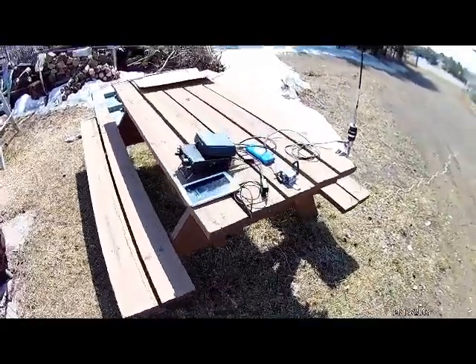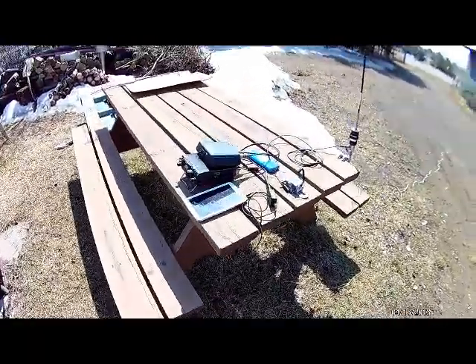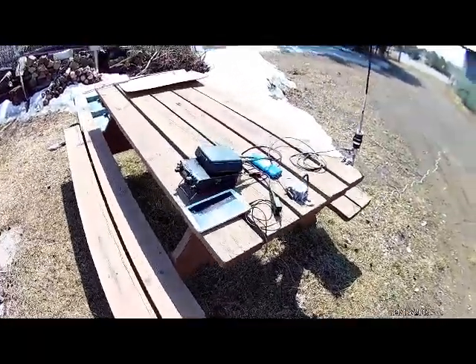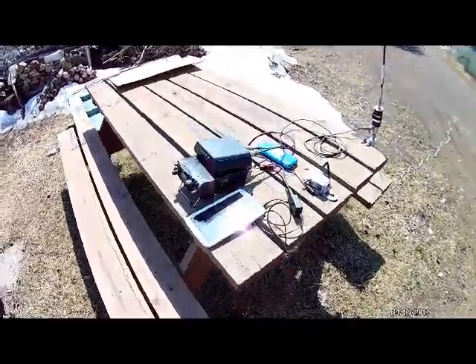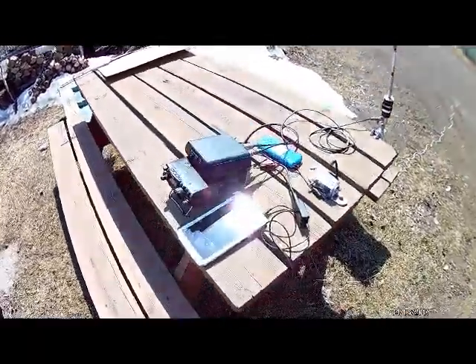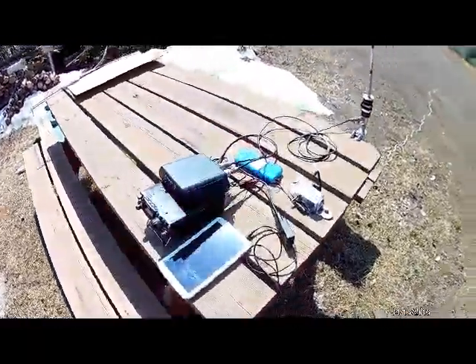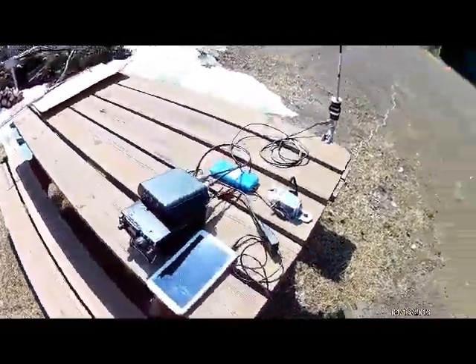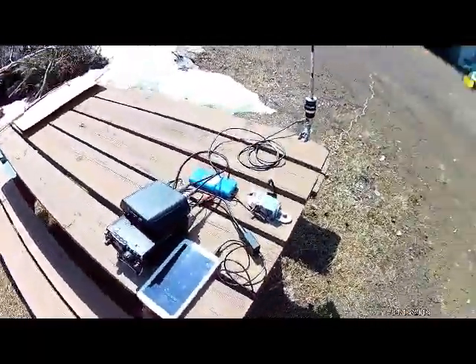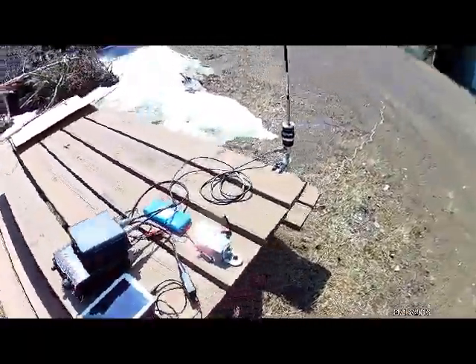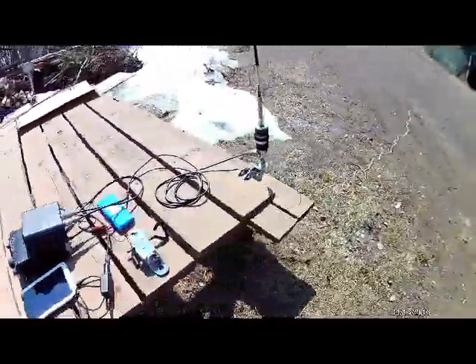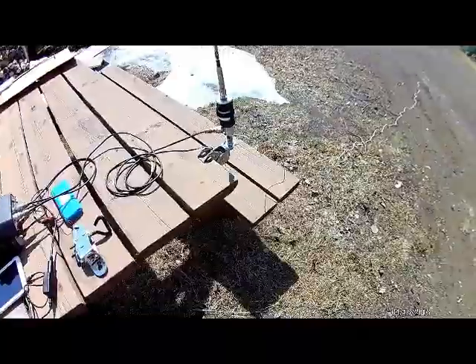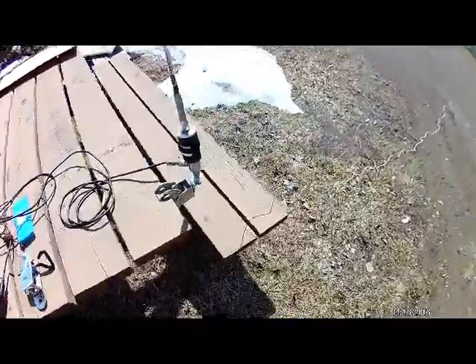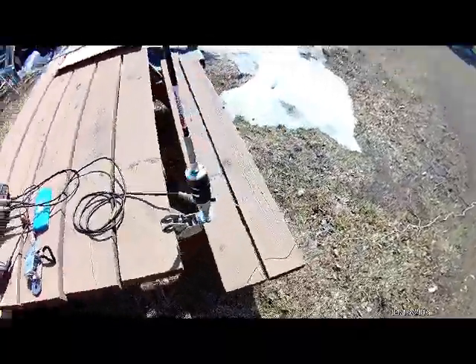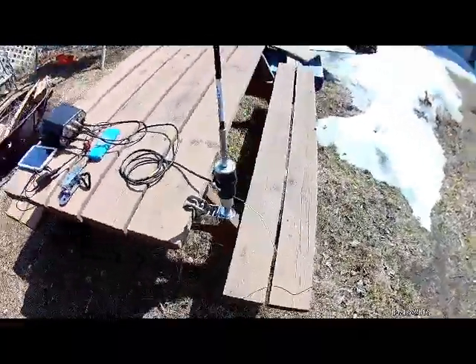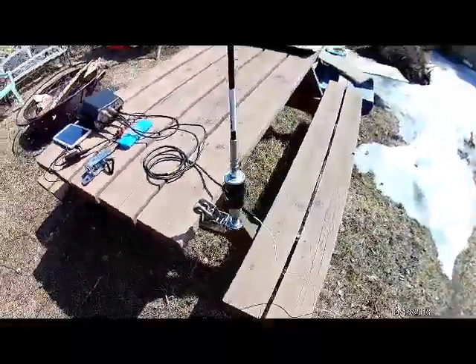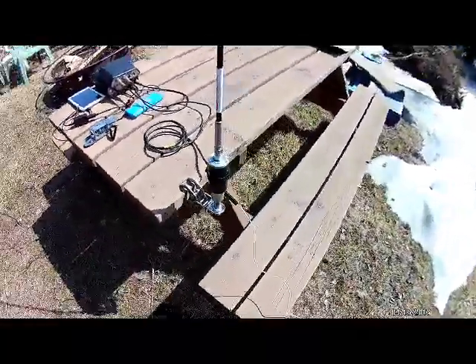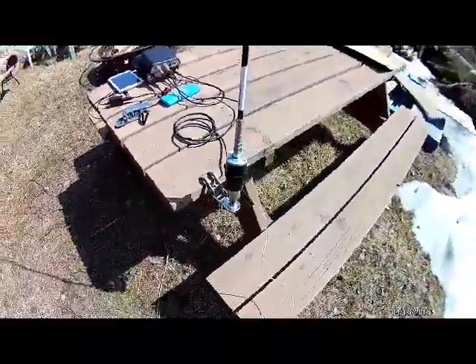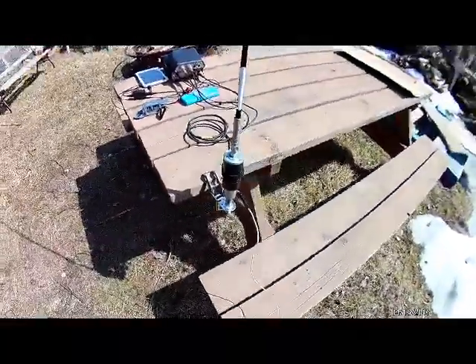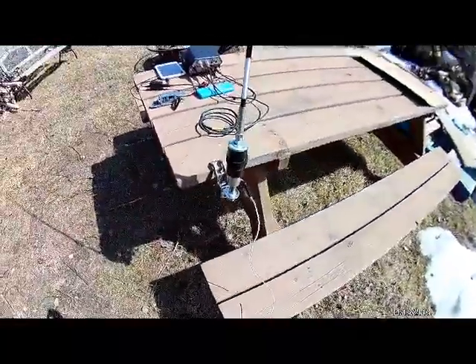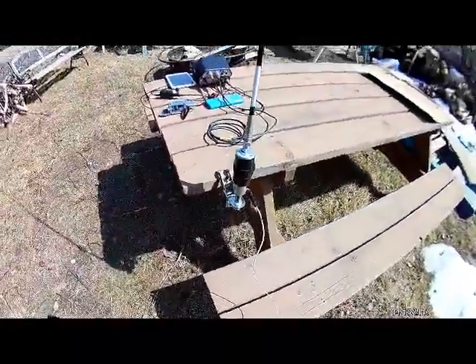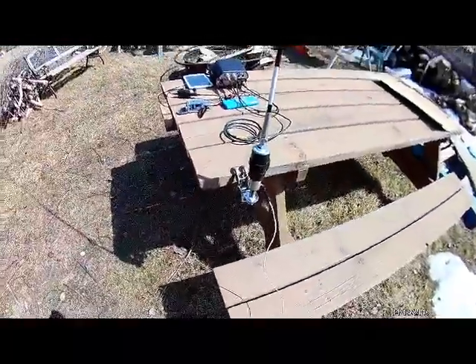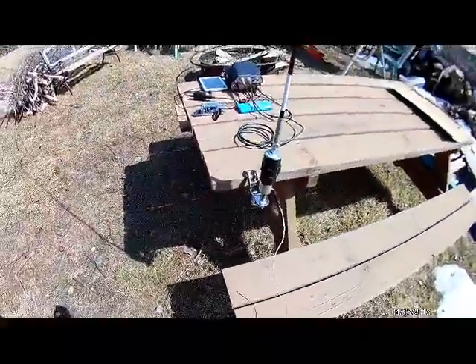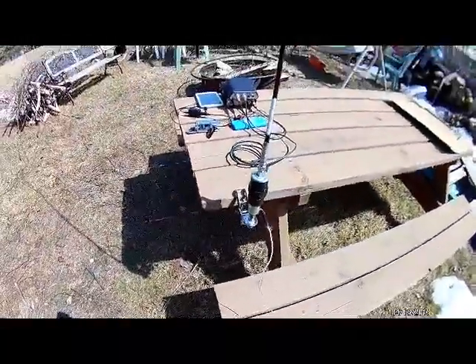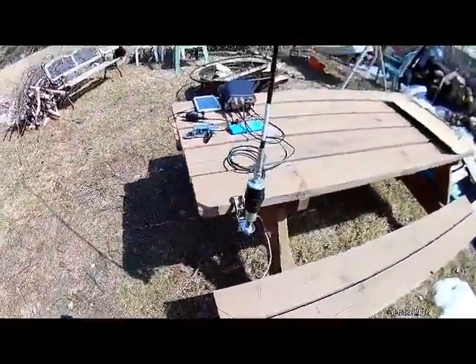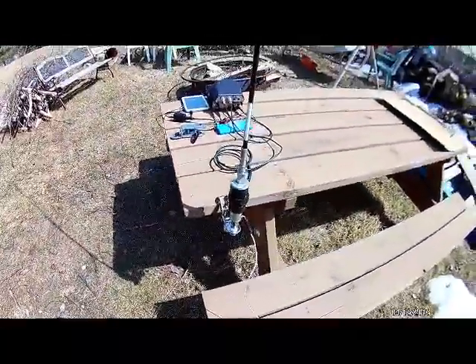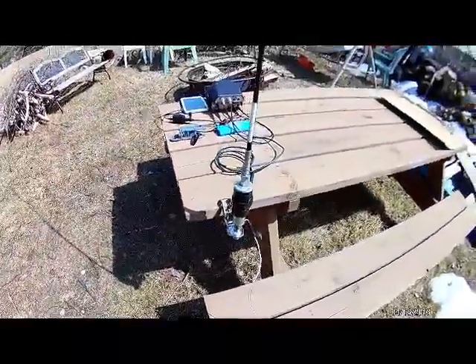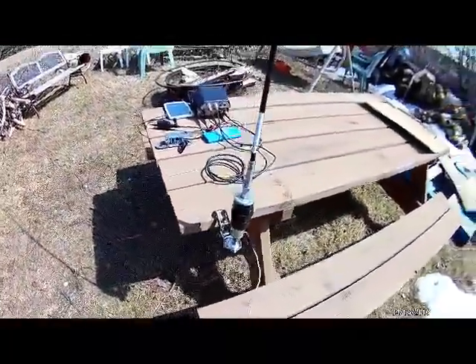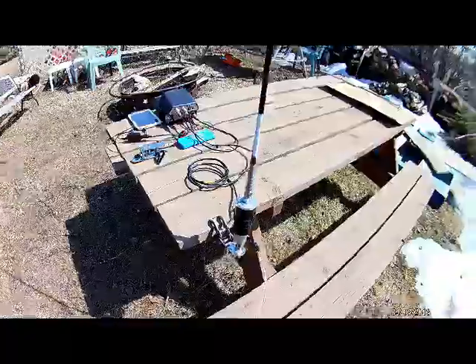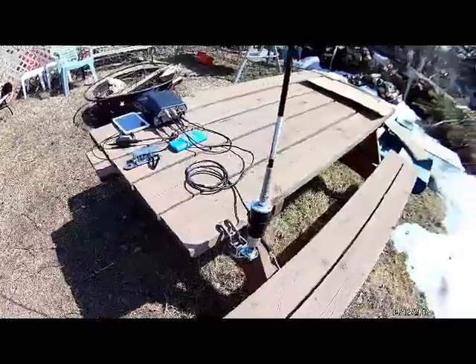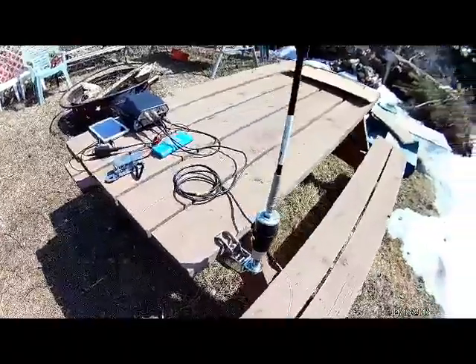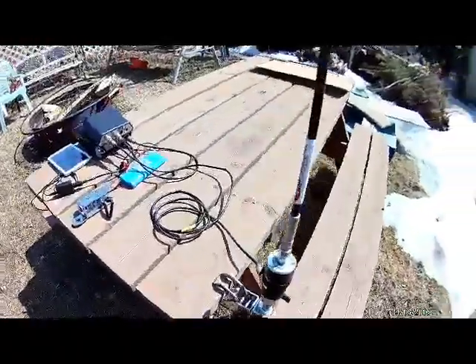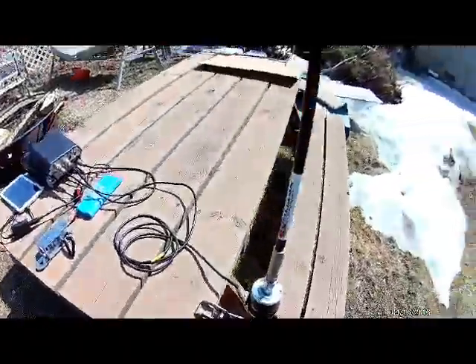Hey guys, Fred here, VE3FAL. I just thought I'd play this afternoon here just a little bit, and I'm on WSPR 20 meters.